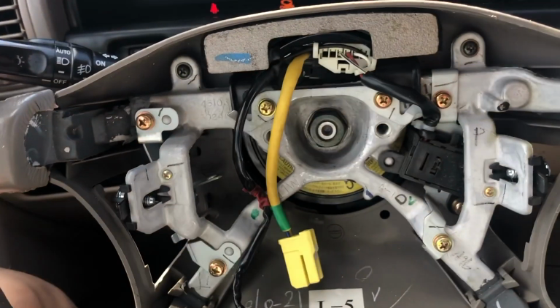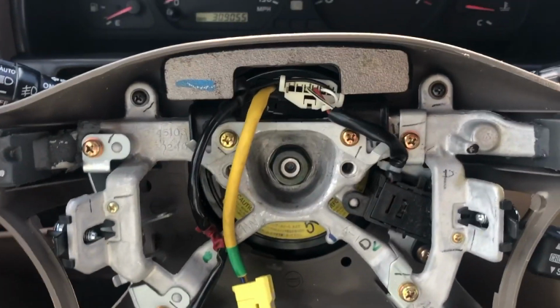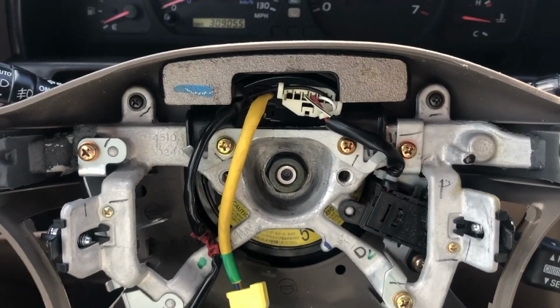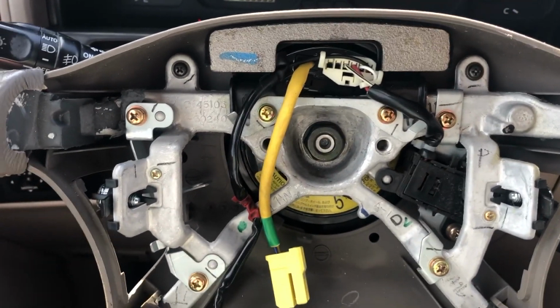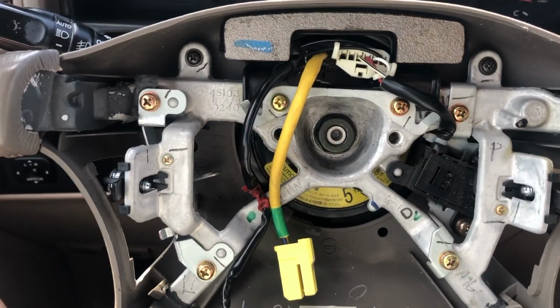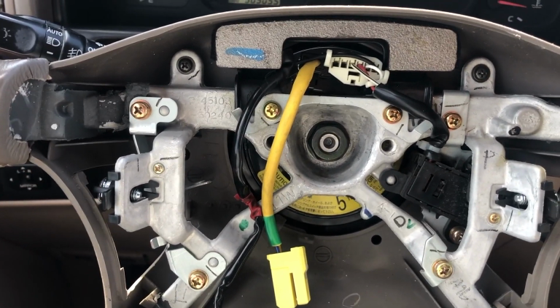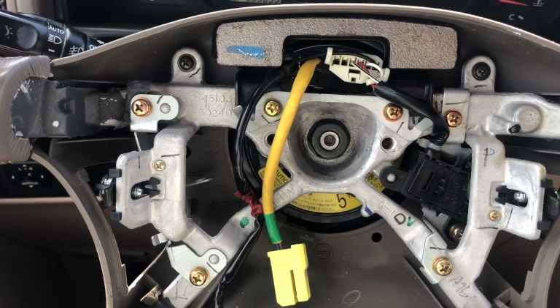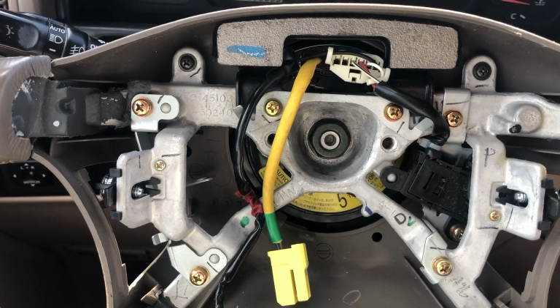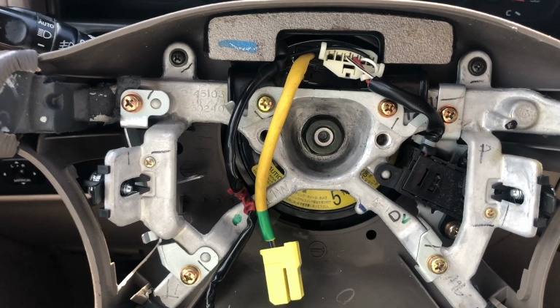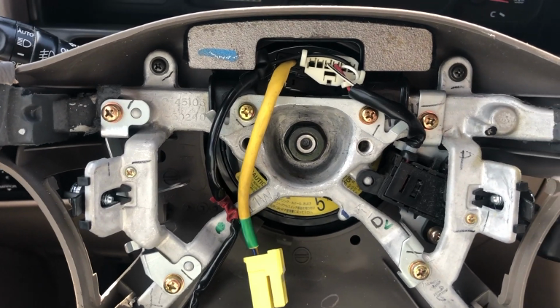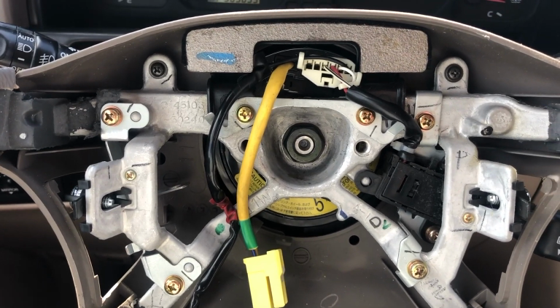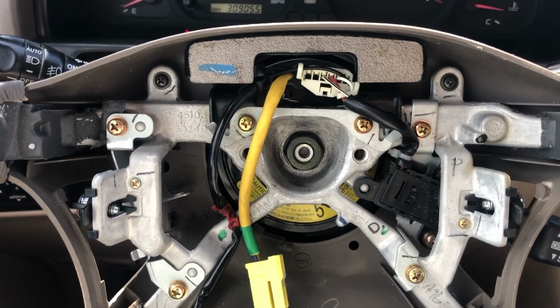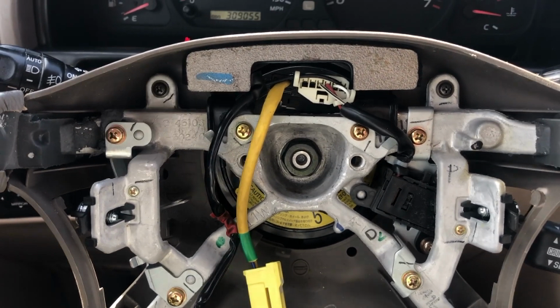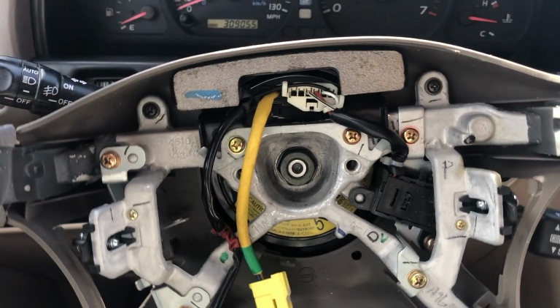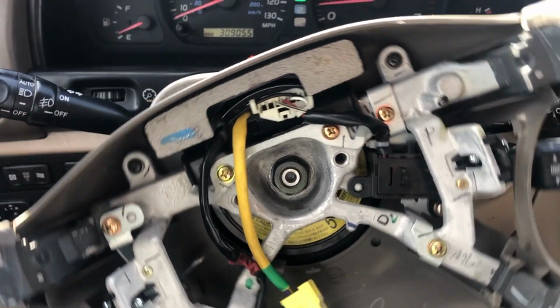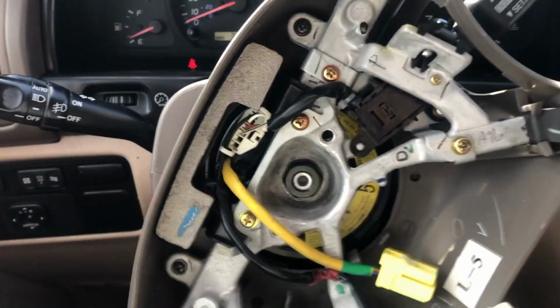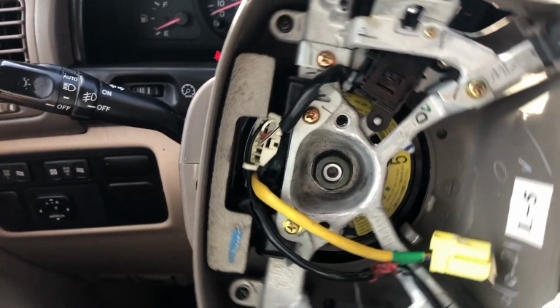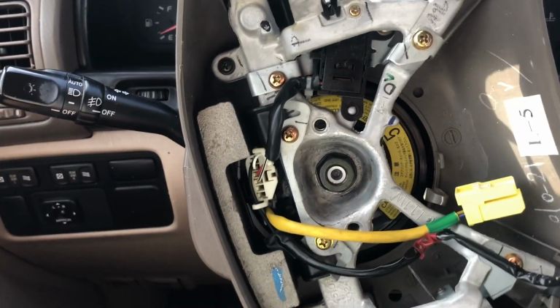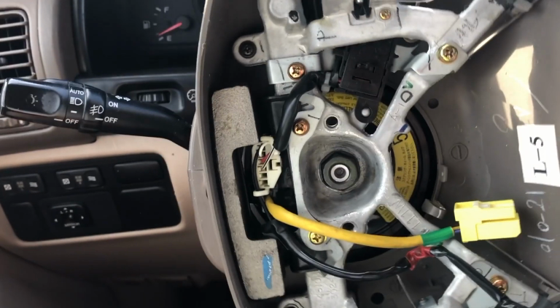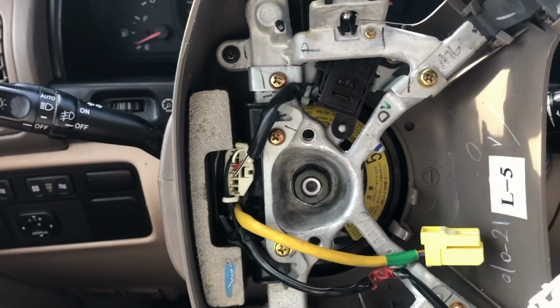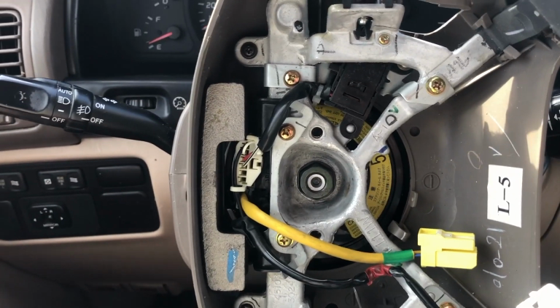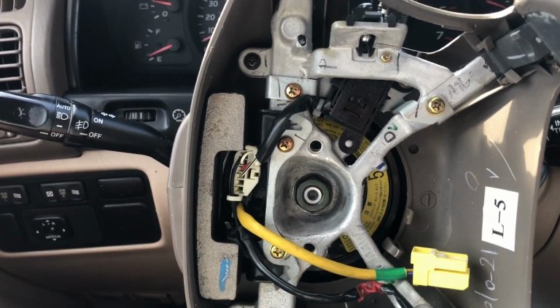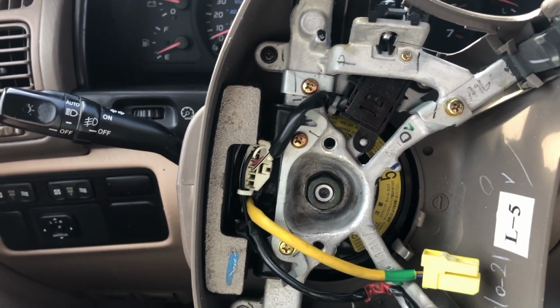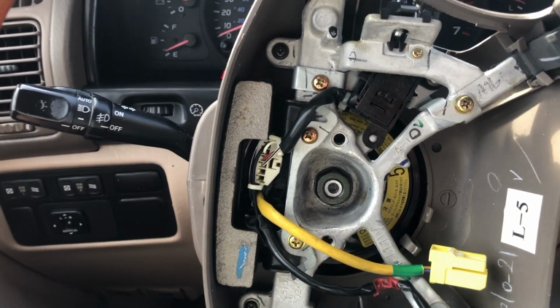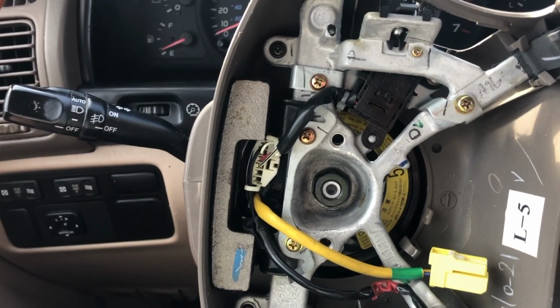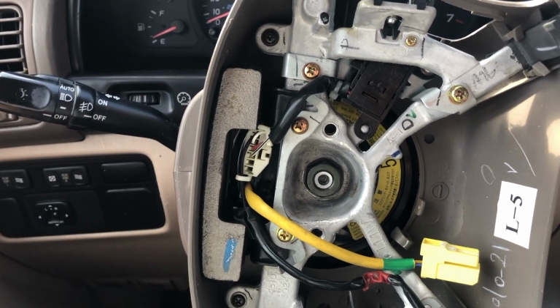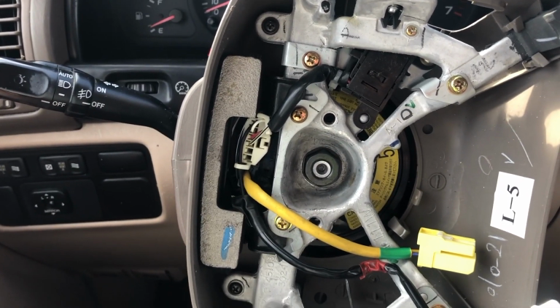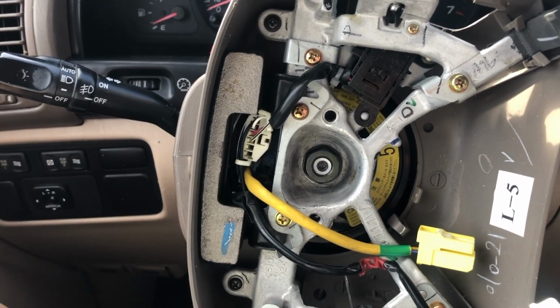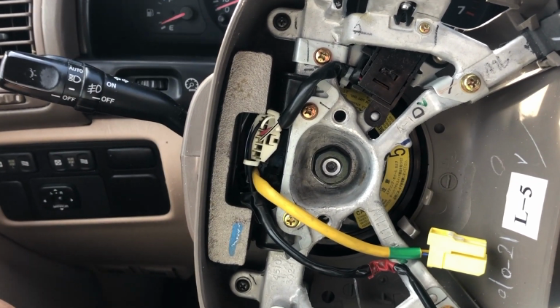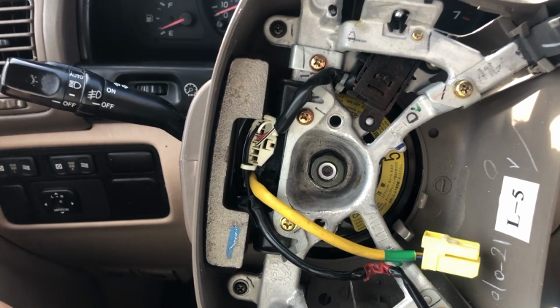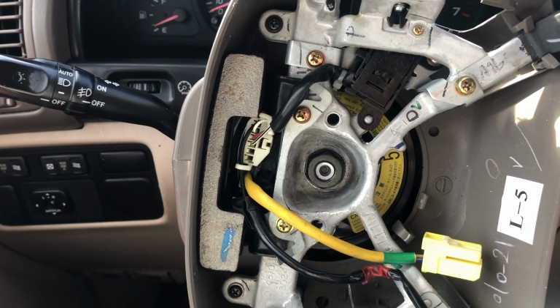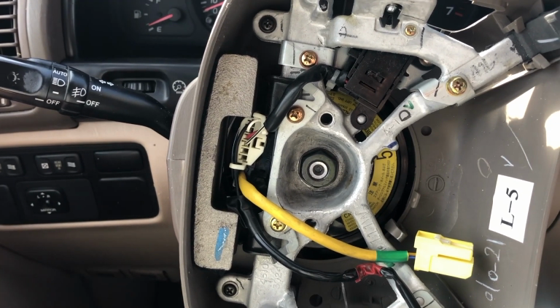Something you want to watch out for when doing this is the steering wheel angle sensor — you don't want to turn it and then forget what position it's at, because it will mess up the vehicle stability control system.